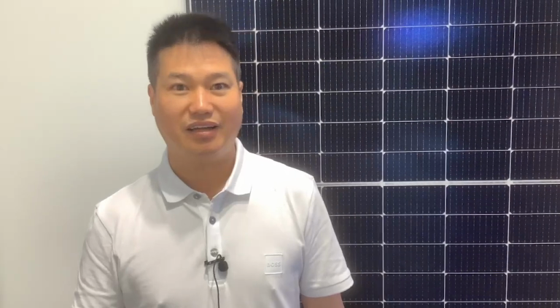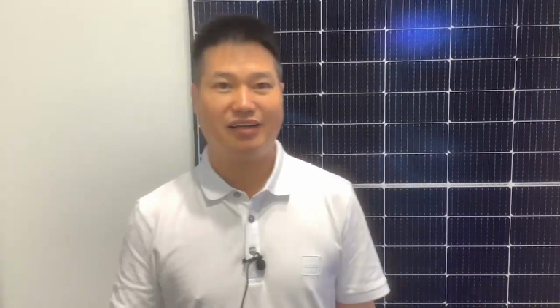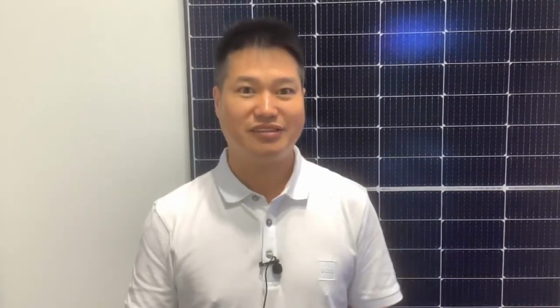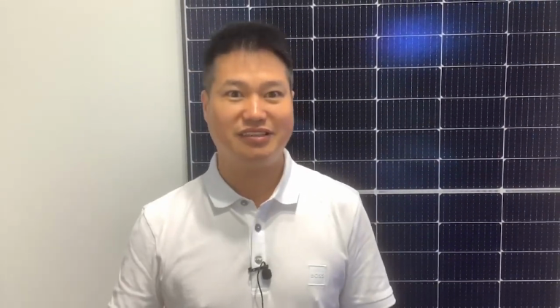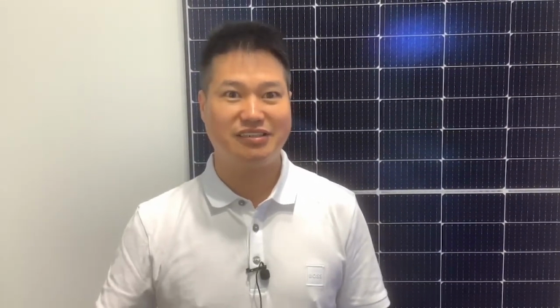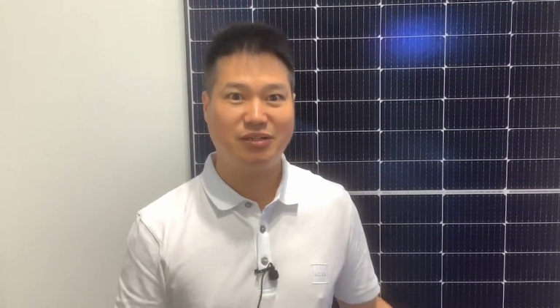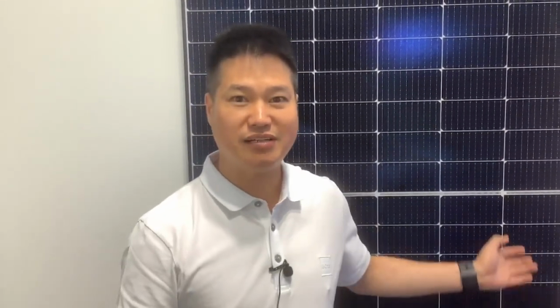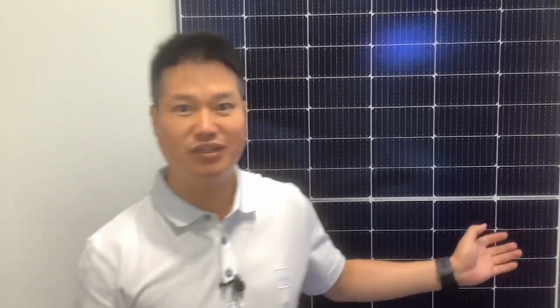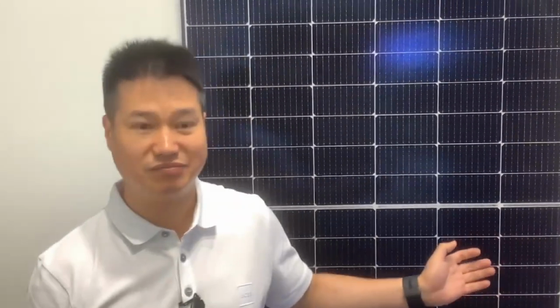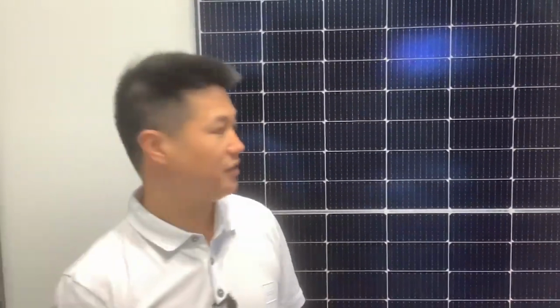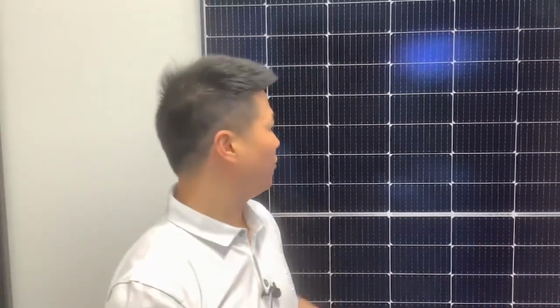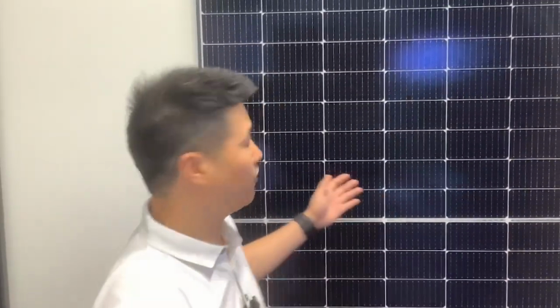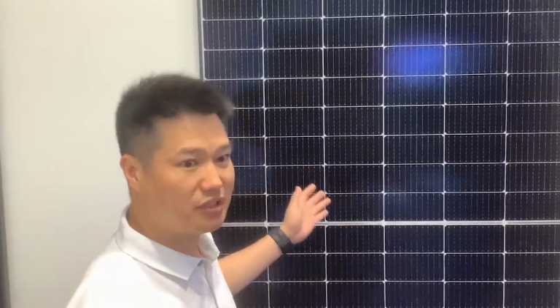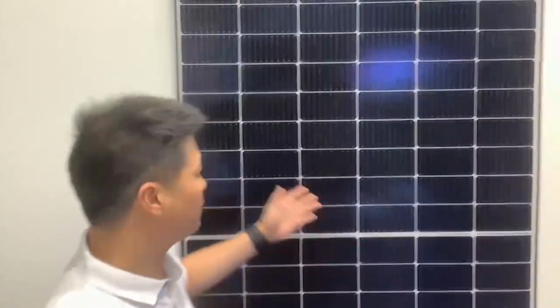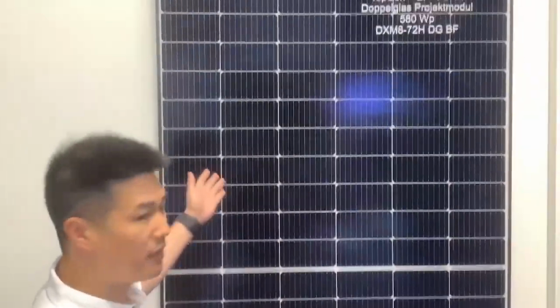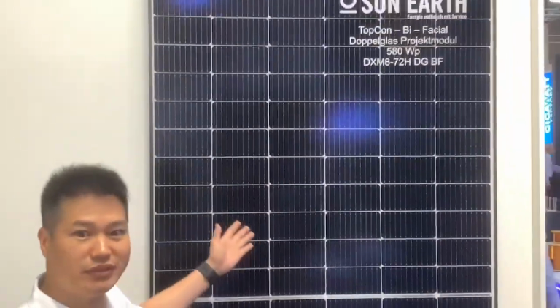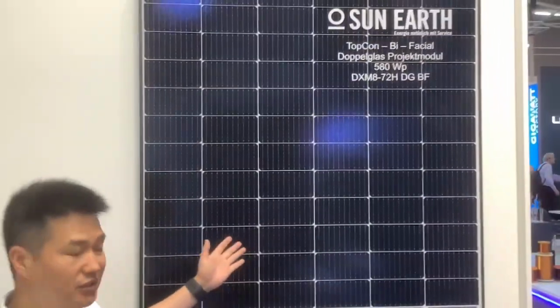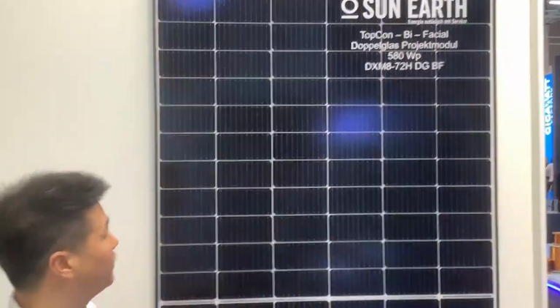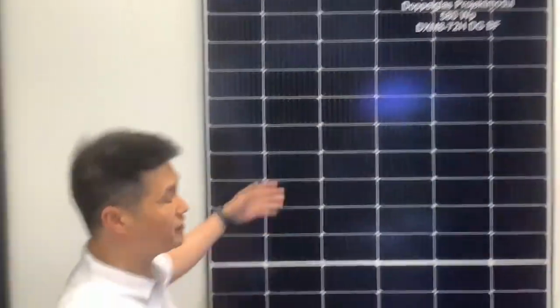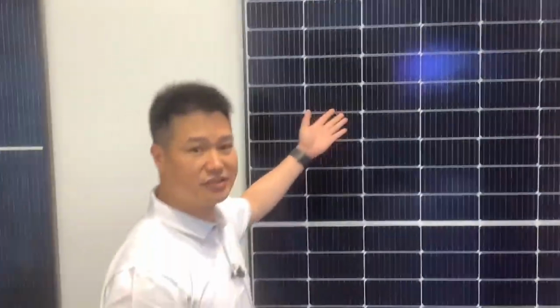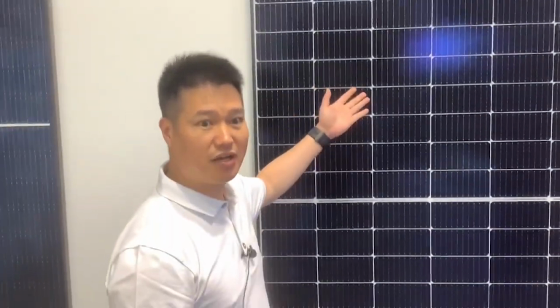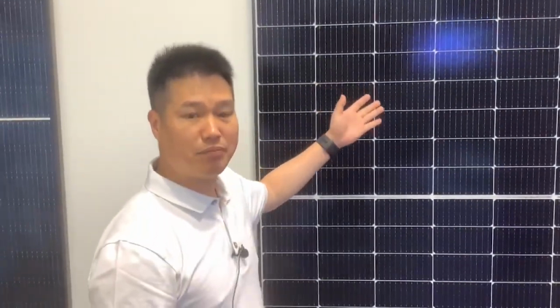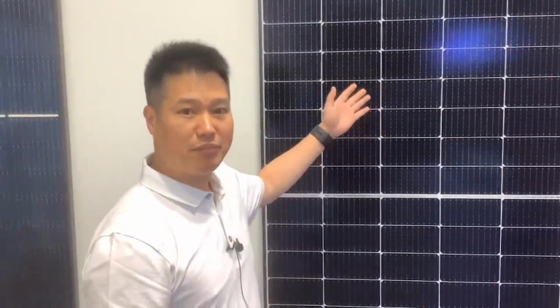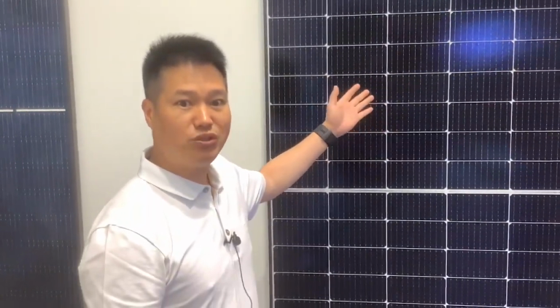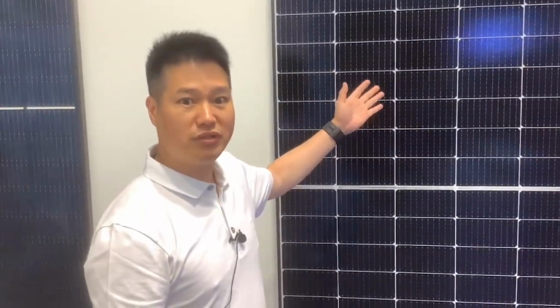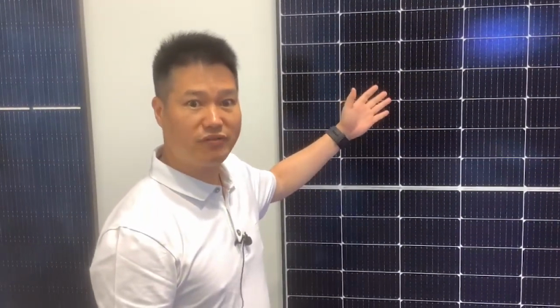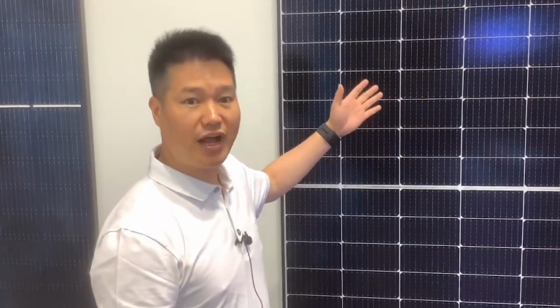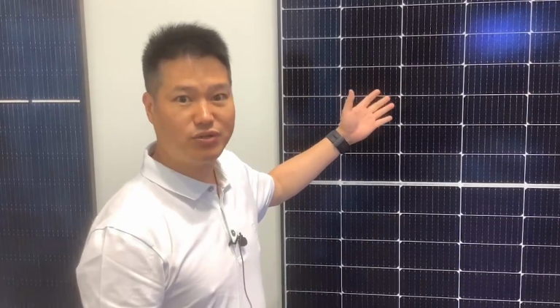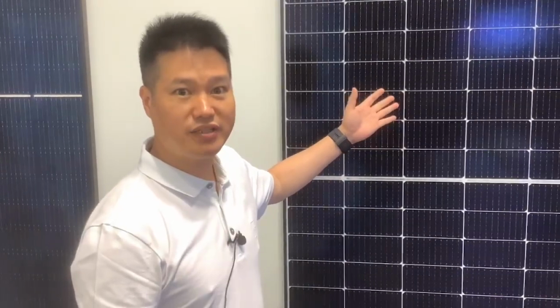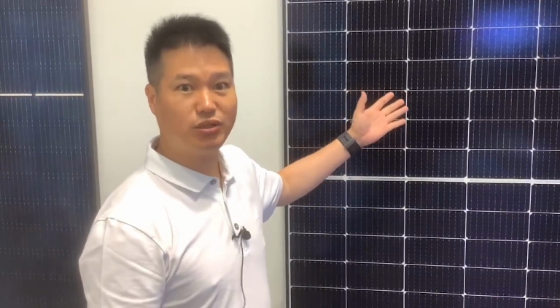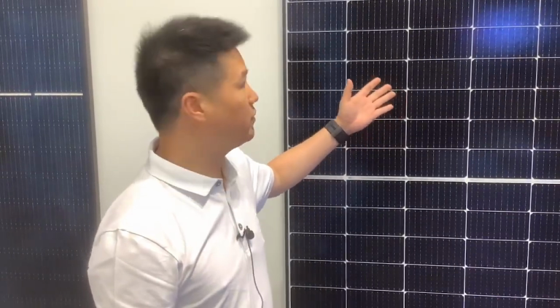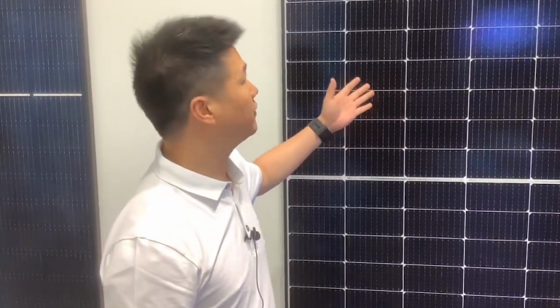Hello, this is Ningbo Sound Solar. This is our main product. This is the fashion module. It has very high efficiency, 23%.